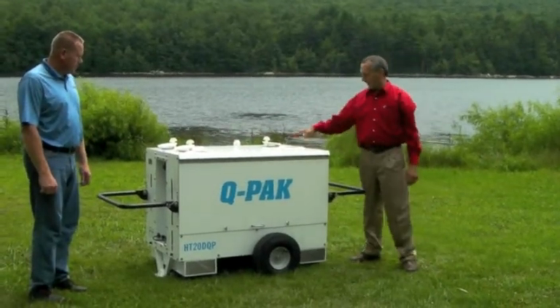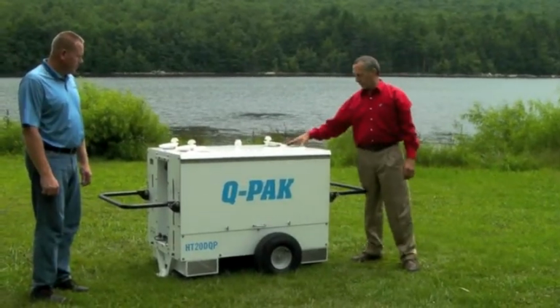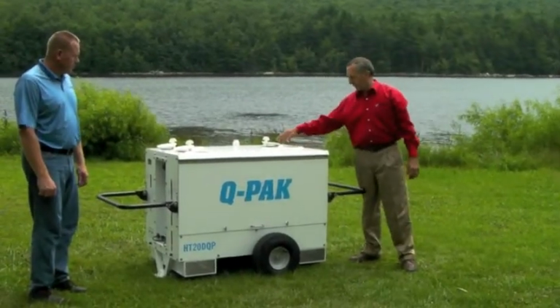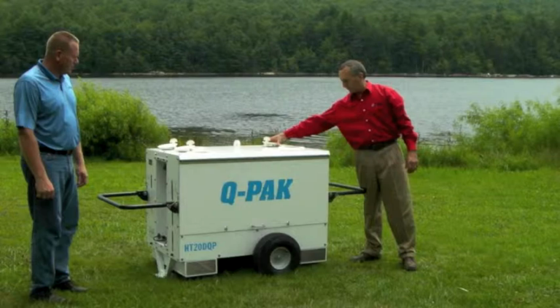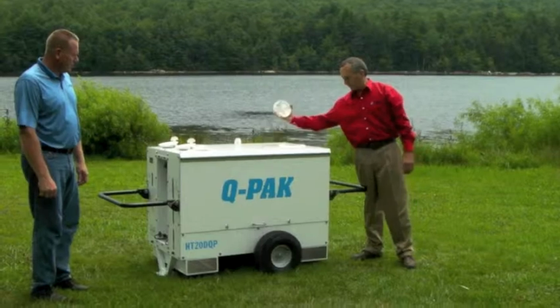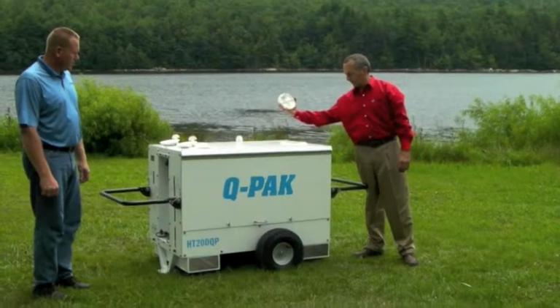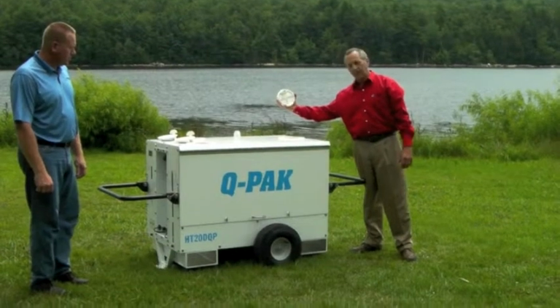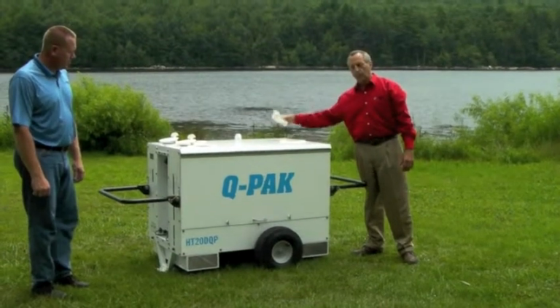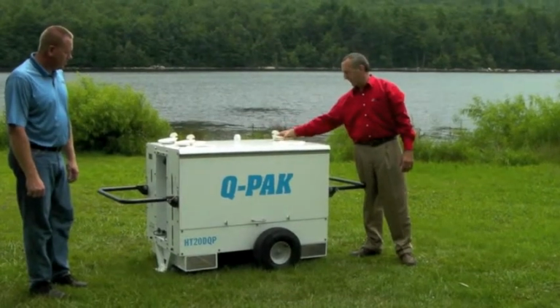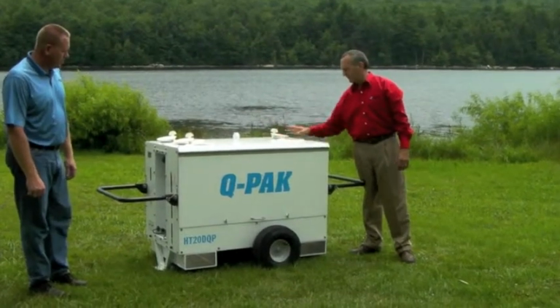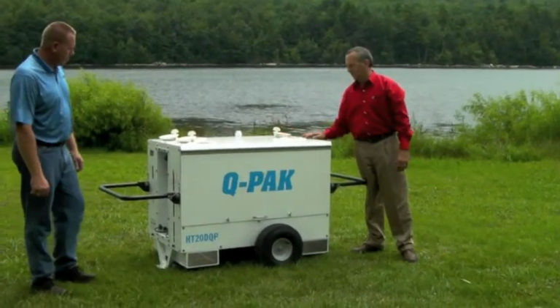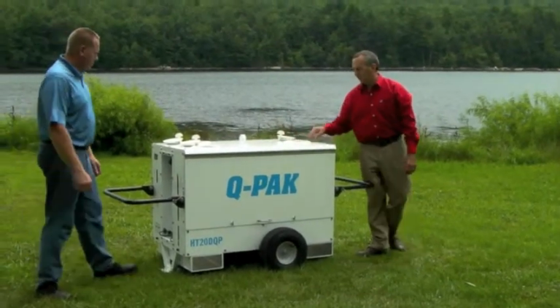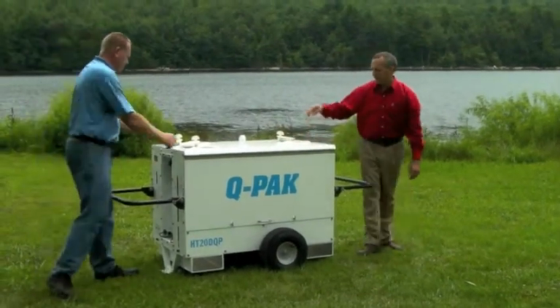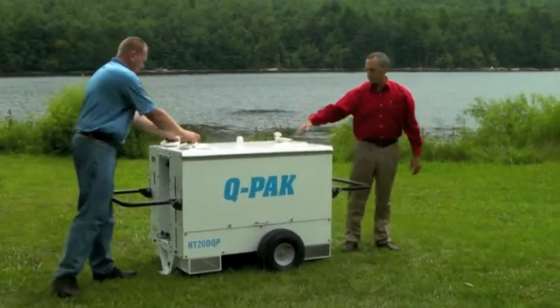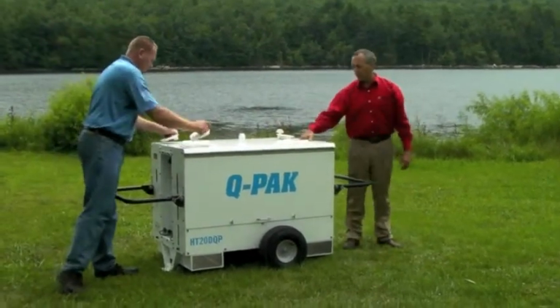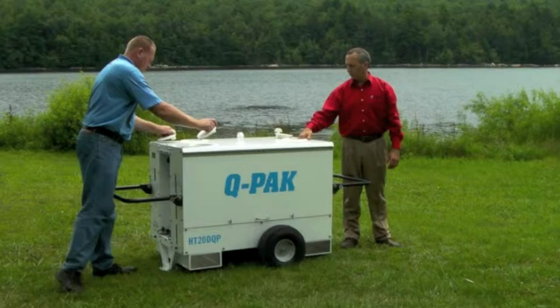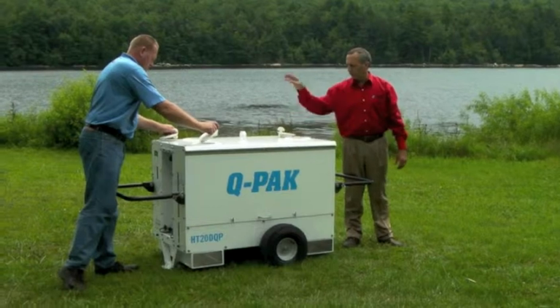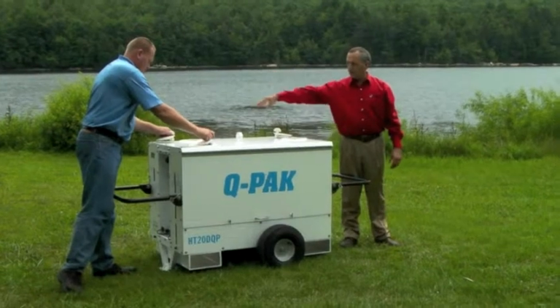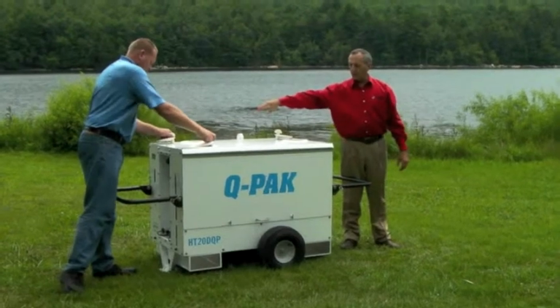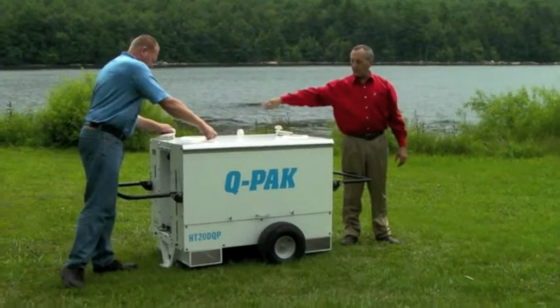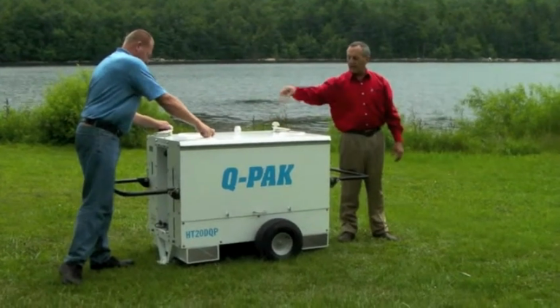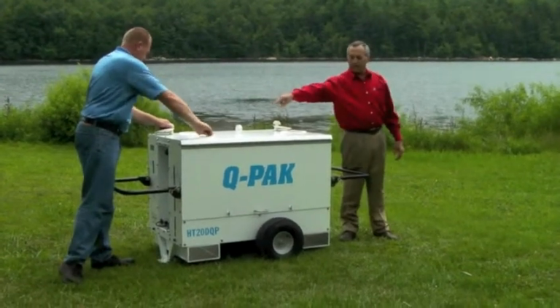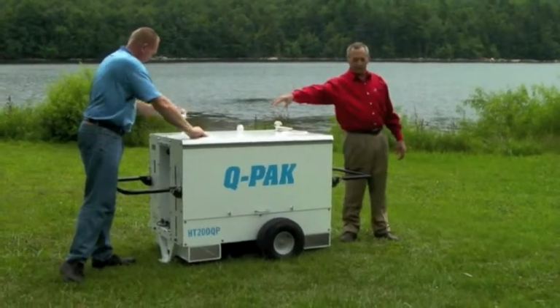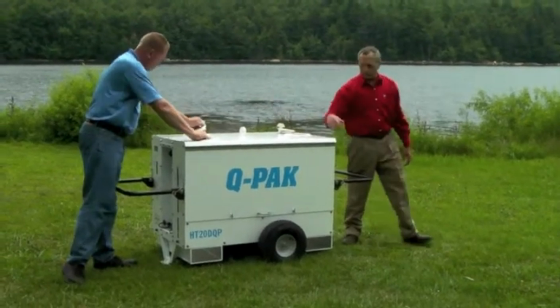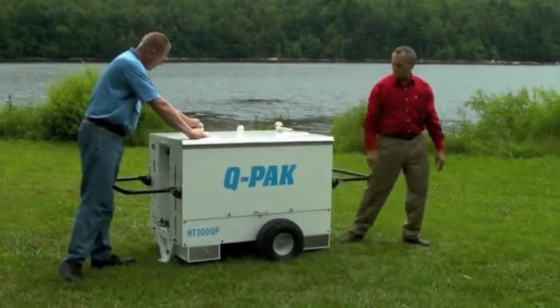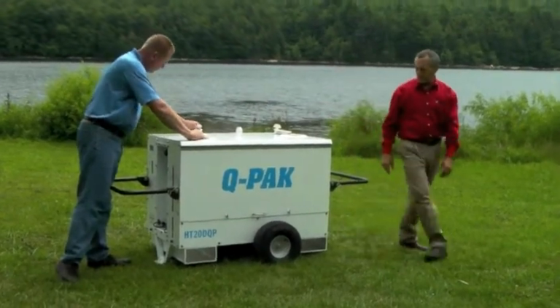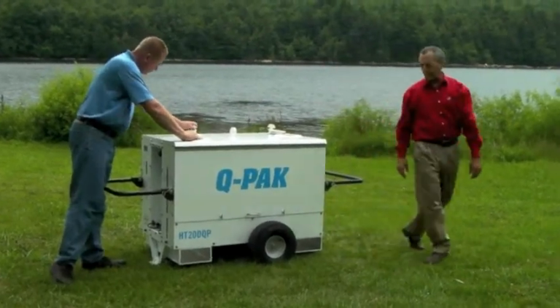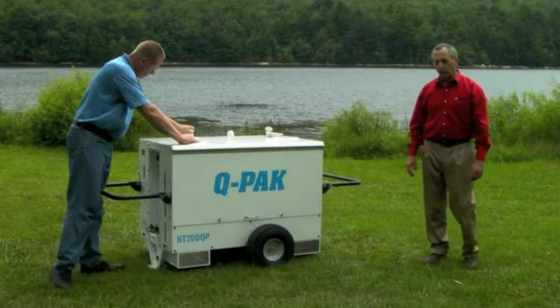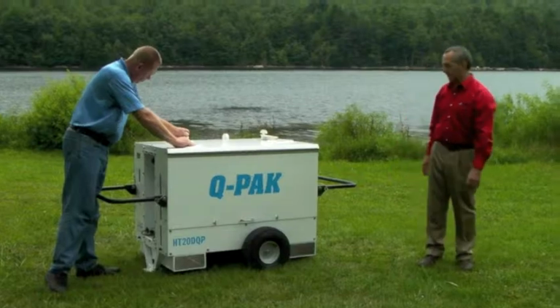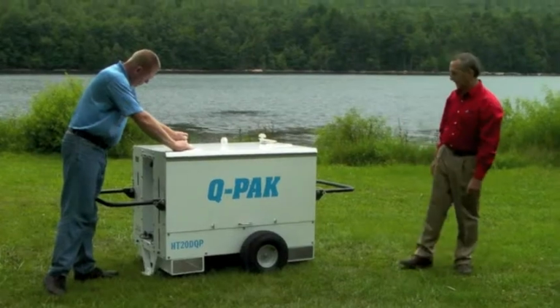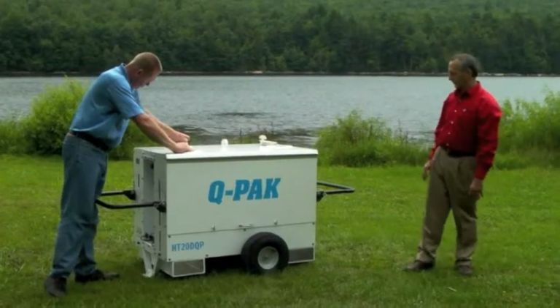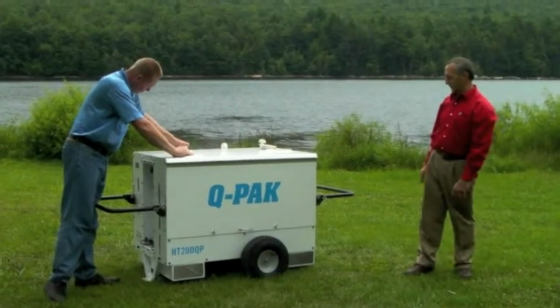As you can see, with the marine-style watertight hatches on the top, we have access to engine cooling, hydraulic oil, and diesel fuel. And again, those are watertight covers.